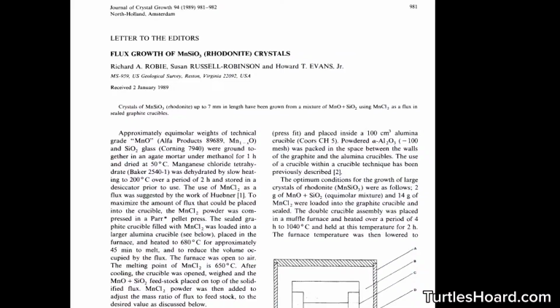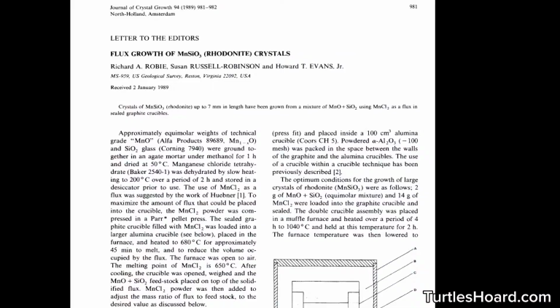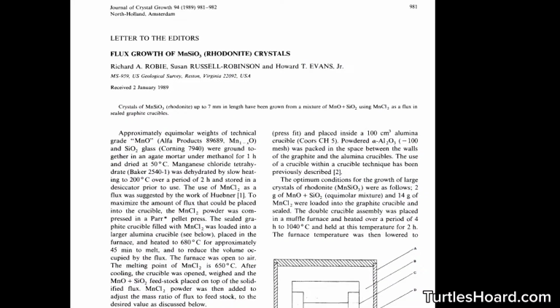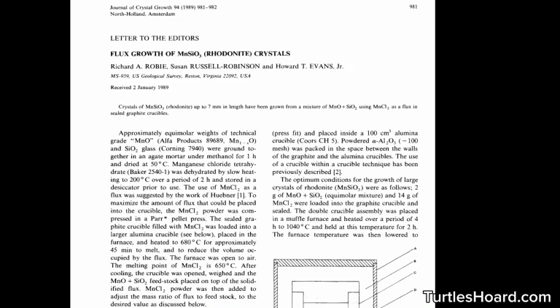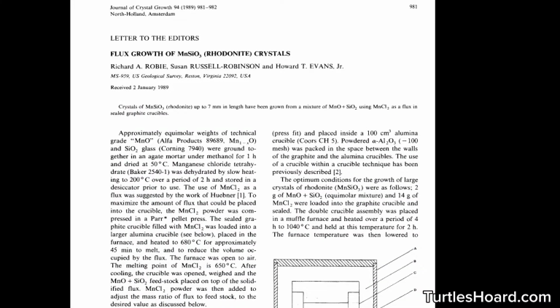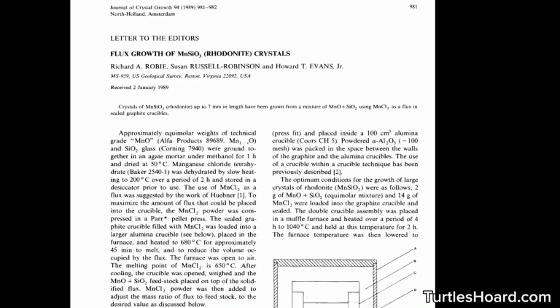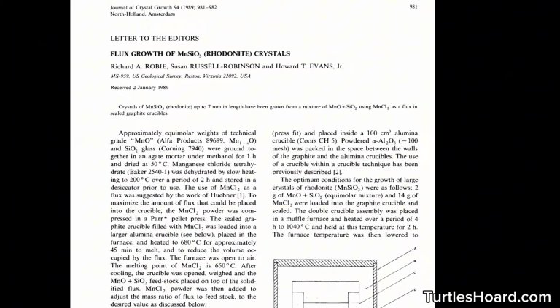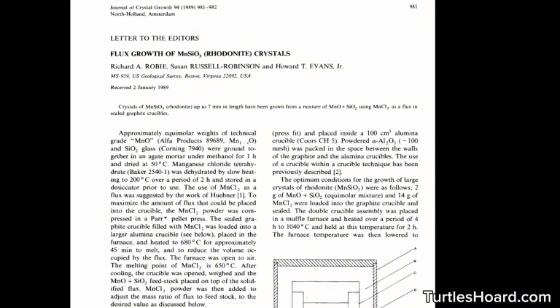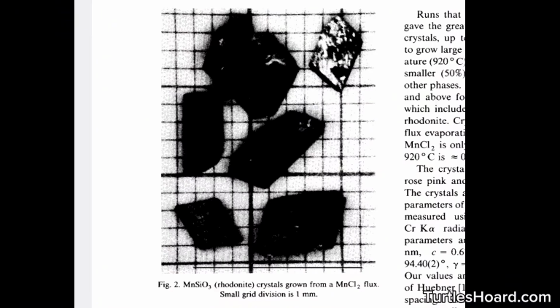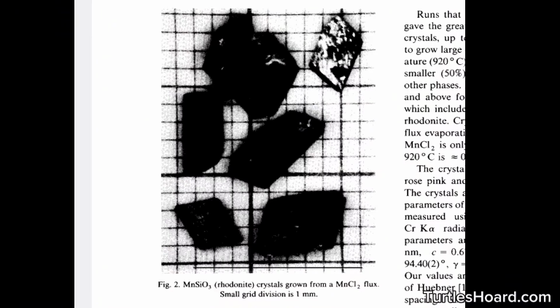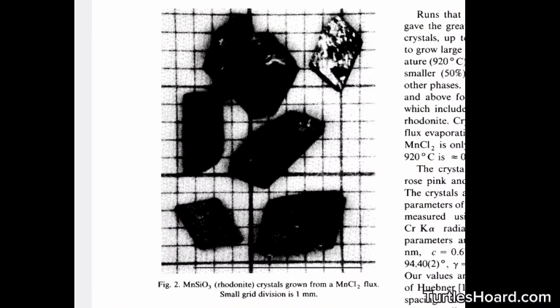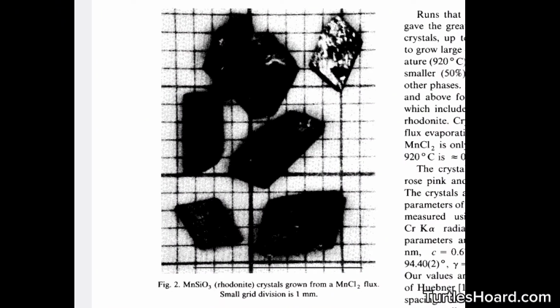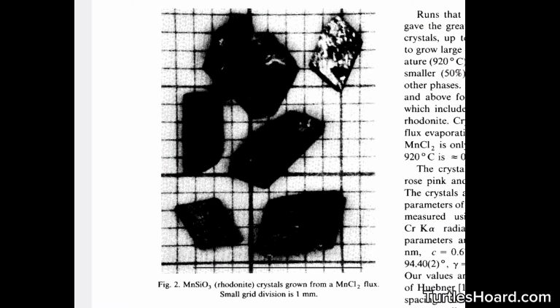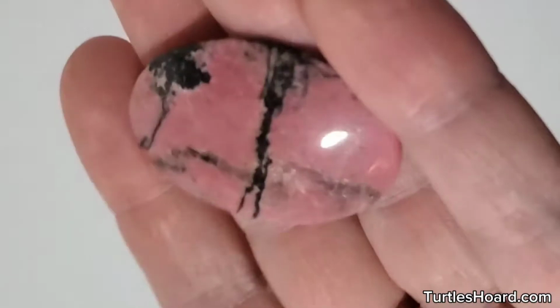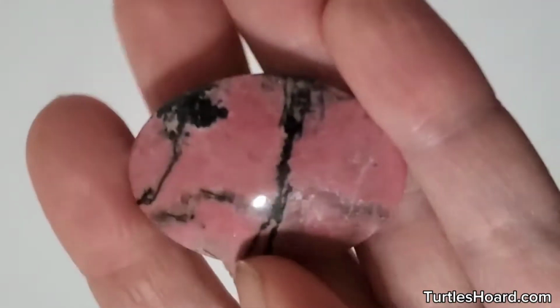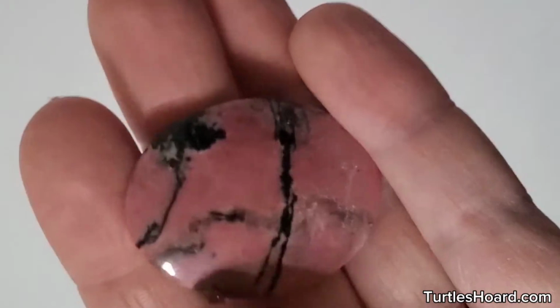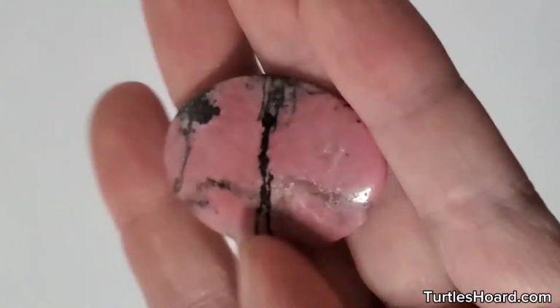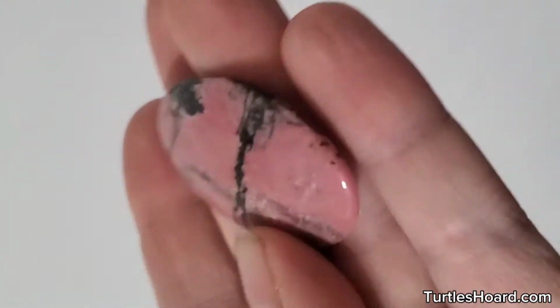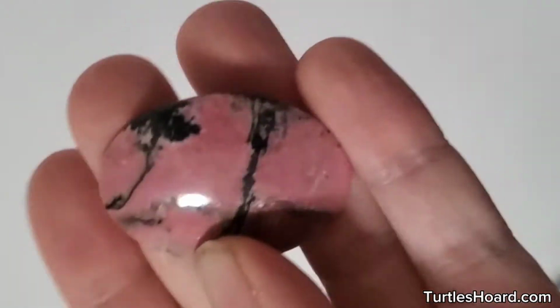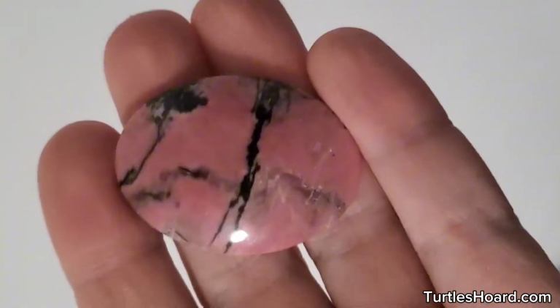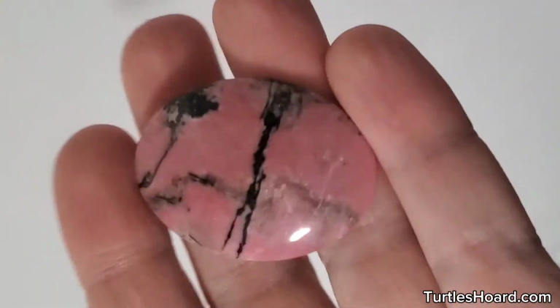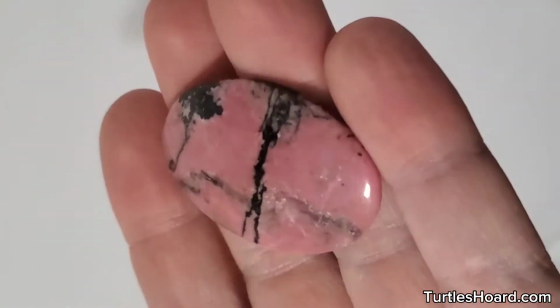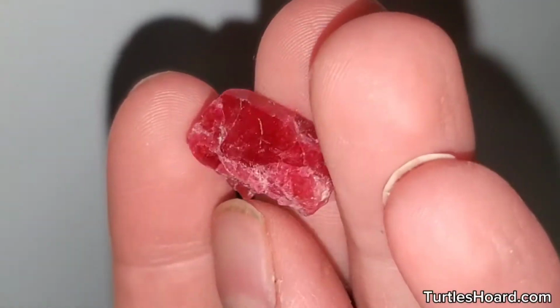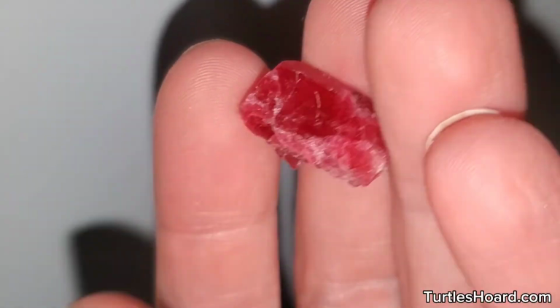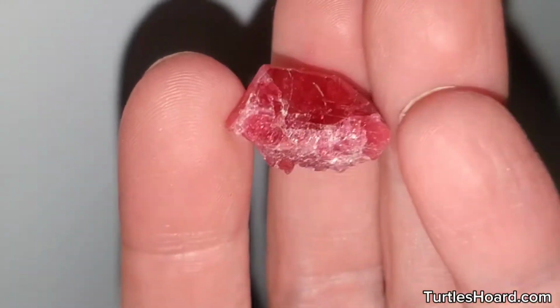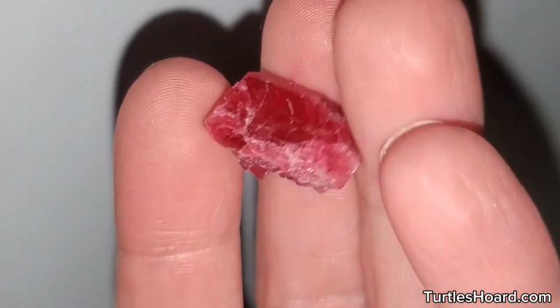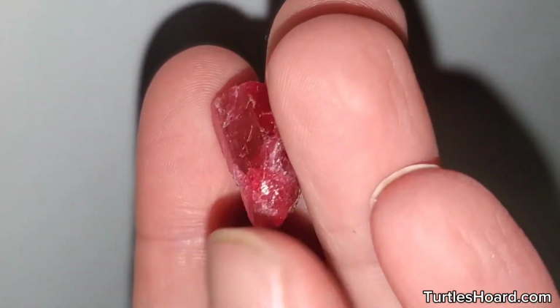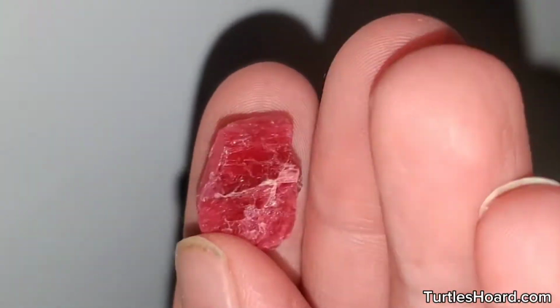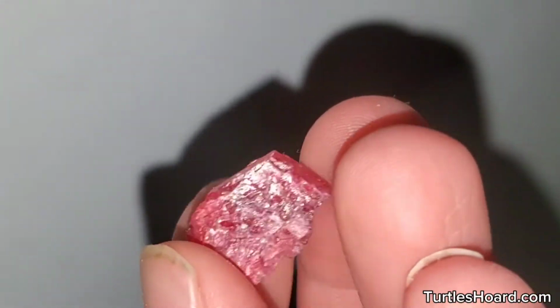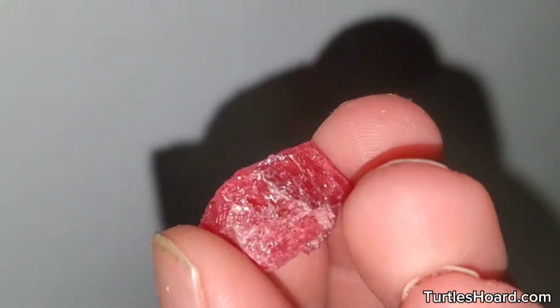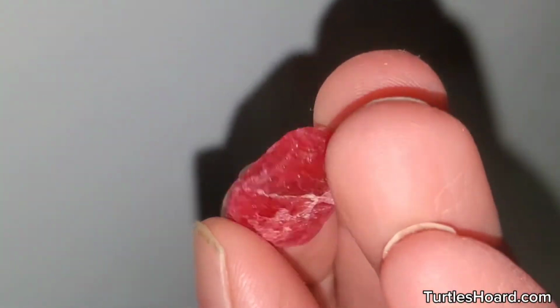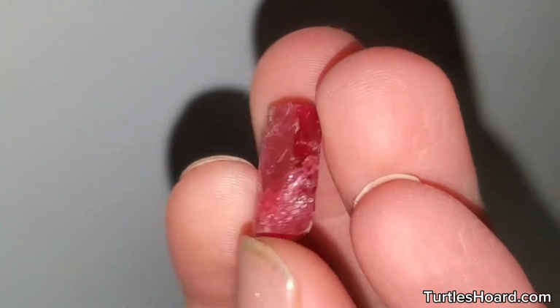I found a paper from 1989 where the researchers grew crystals of manganese silicate, or as I would call it, rhodonite. Natural rhodonite is best known as an opaque stone, but it can very rarely form transparent crystals which make absolutely gorgeous gemstones.